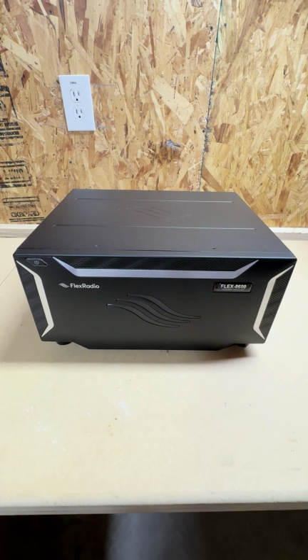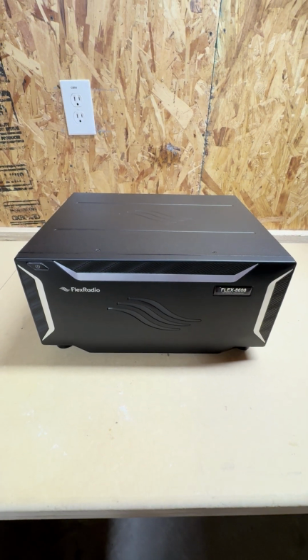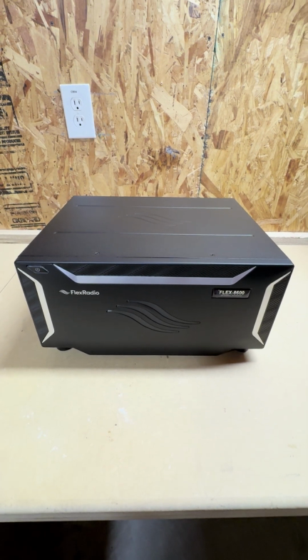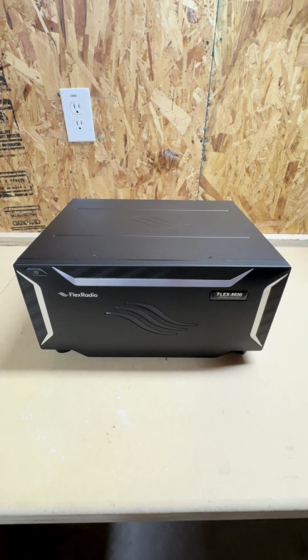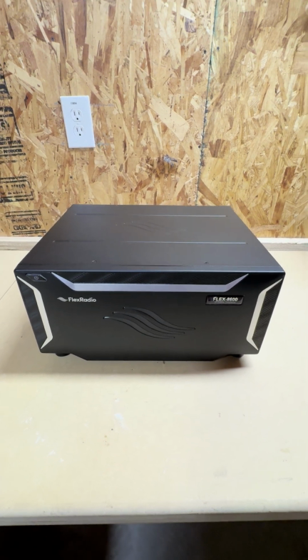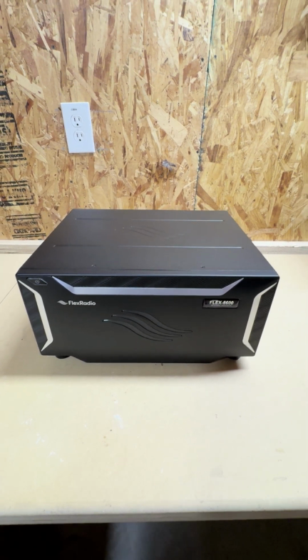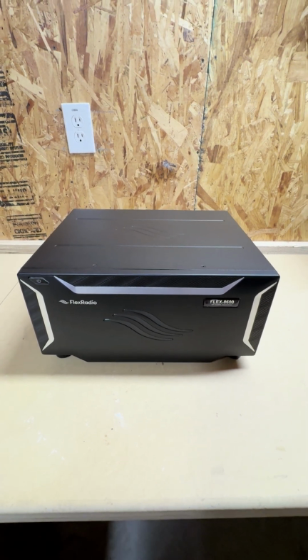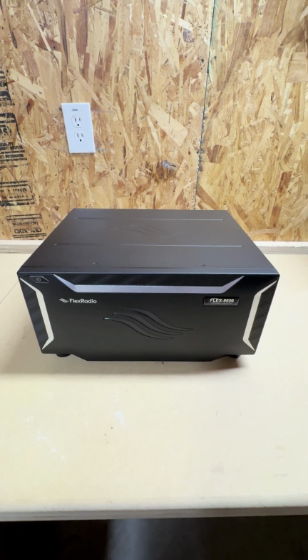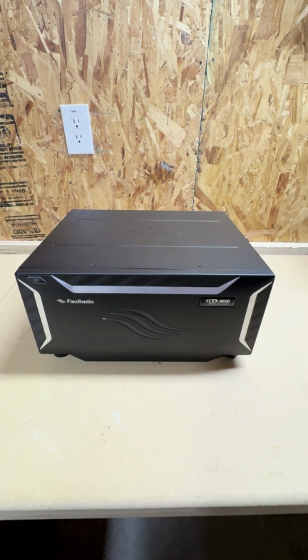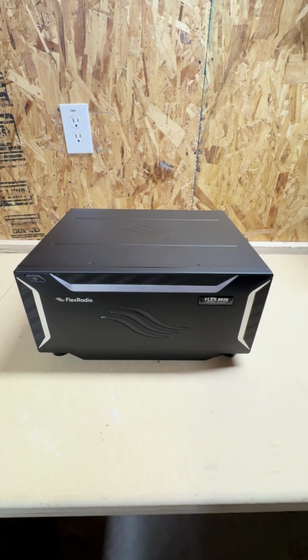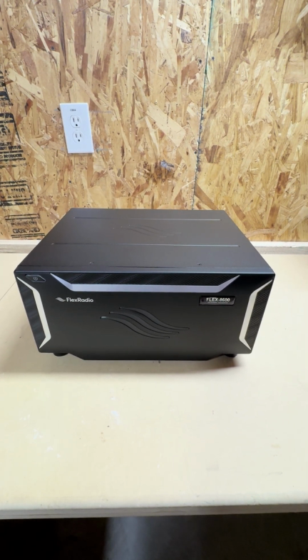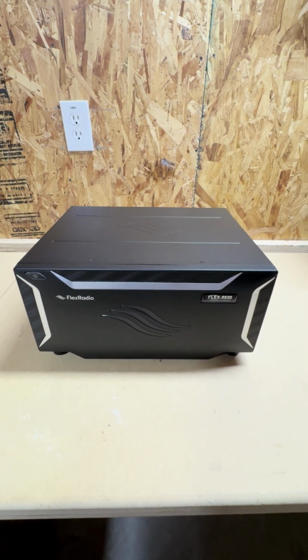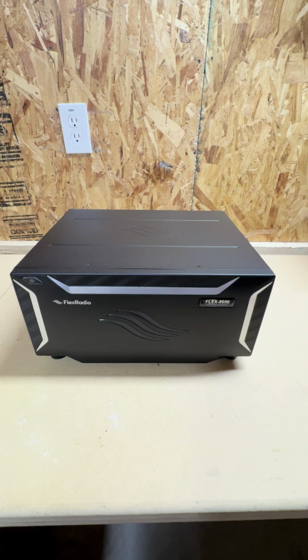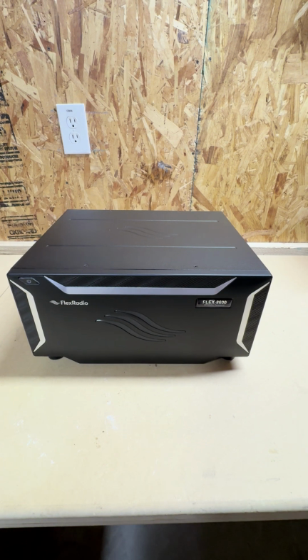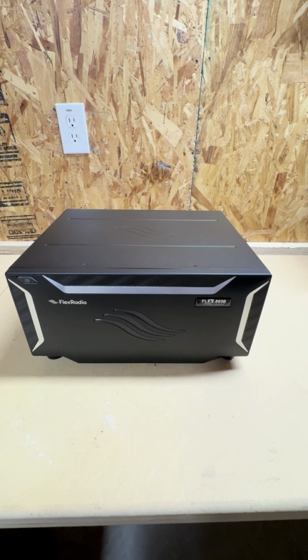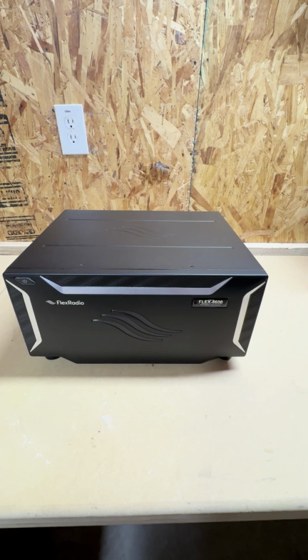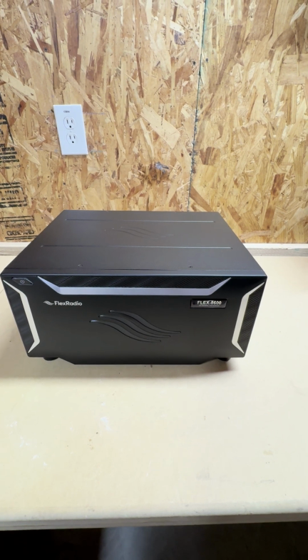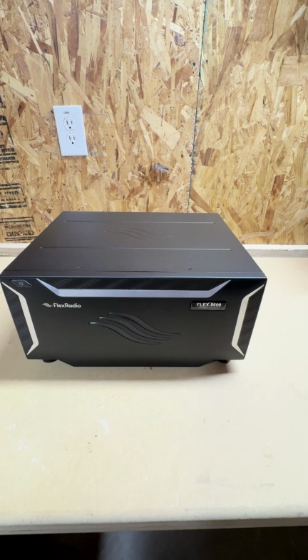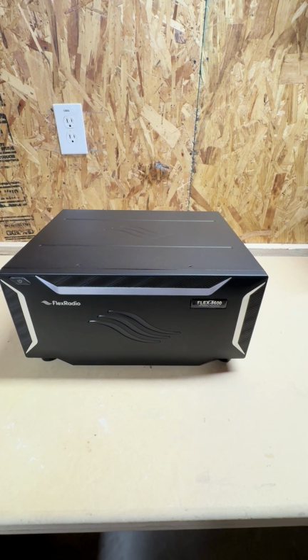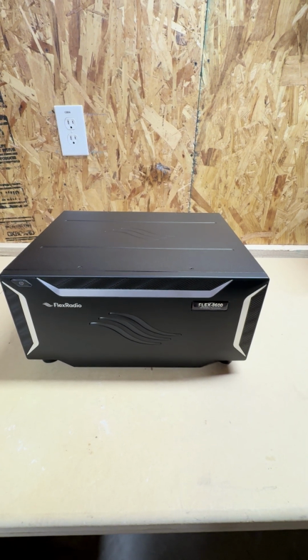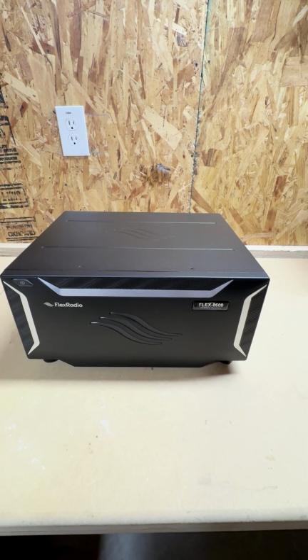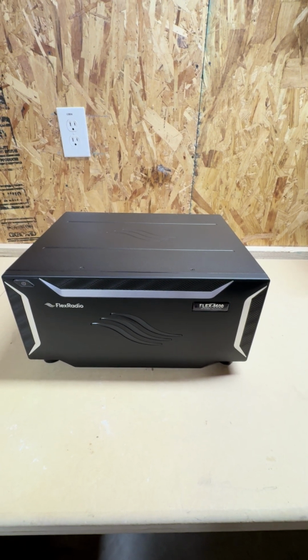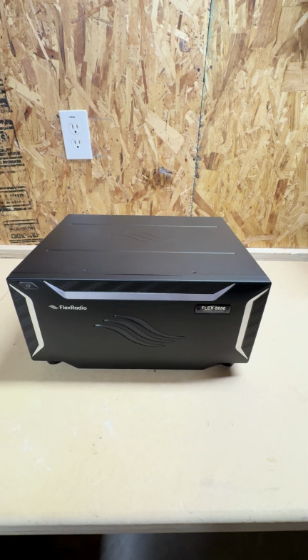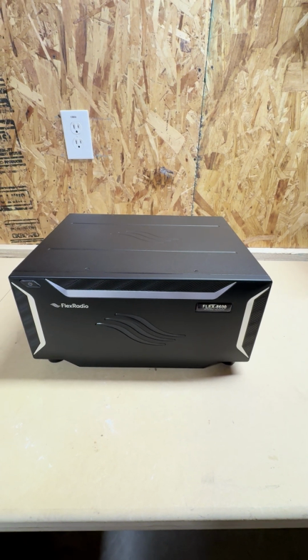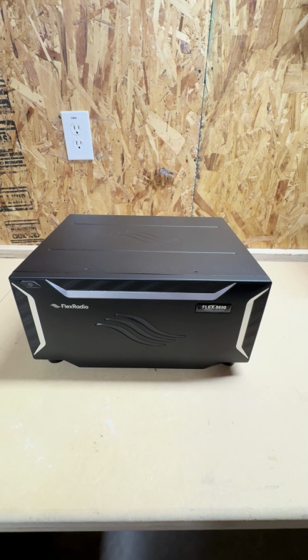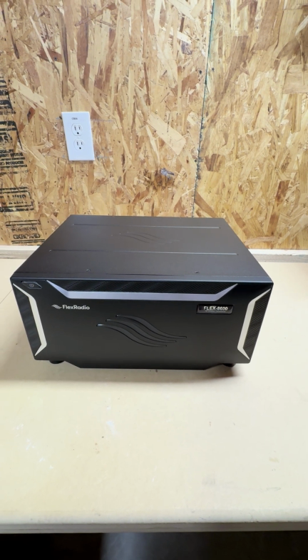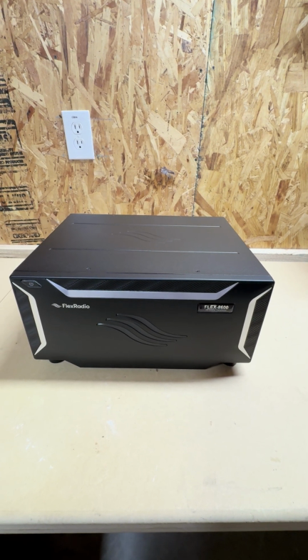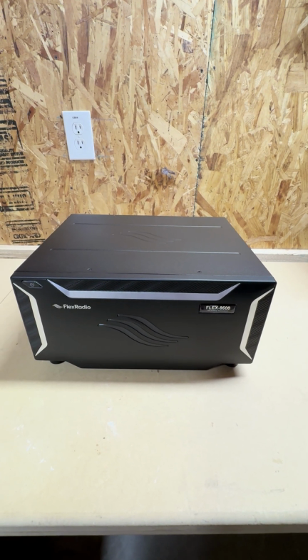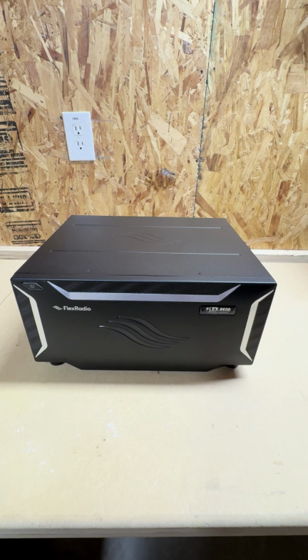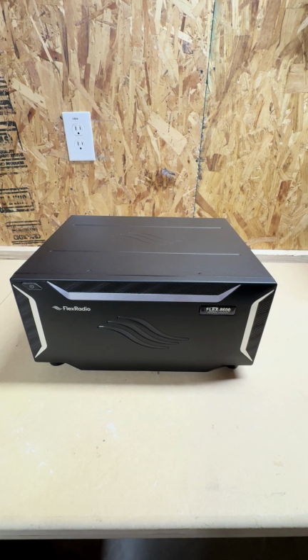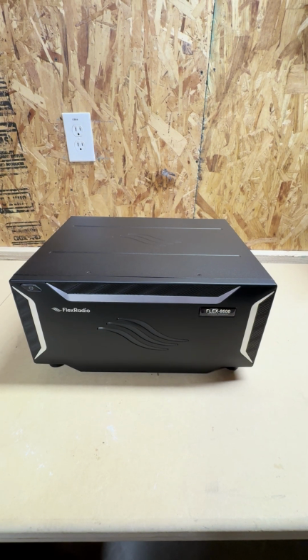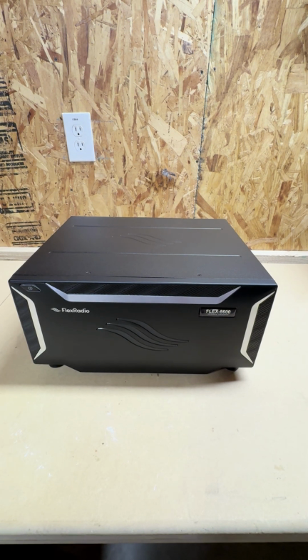All right, YouTubers, this is Chad N0YK, and we just have been working on filming a brand new package we got here — the Flex 8600.